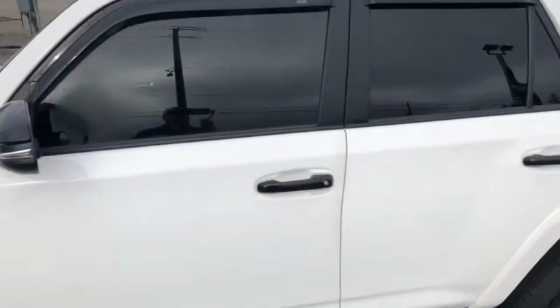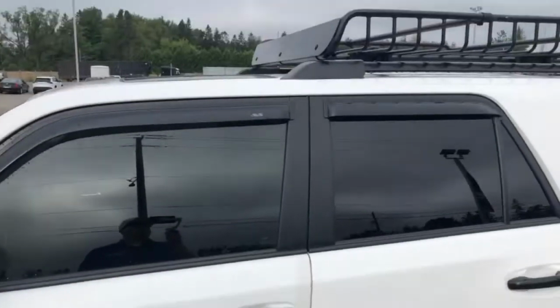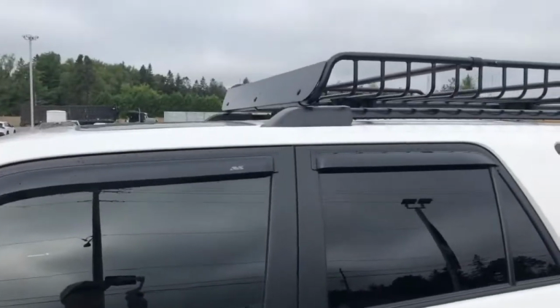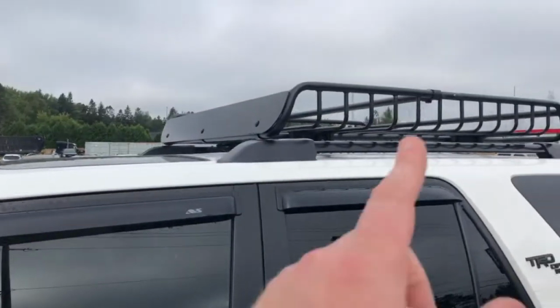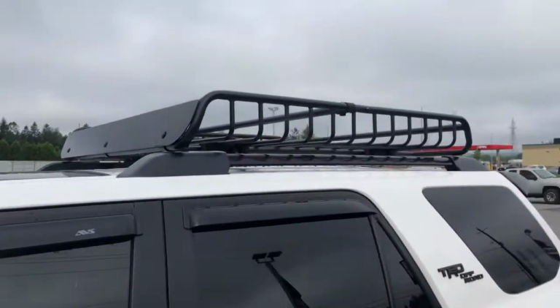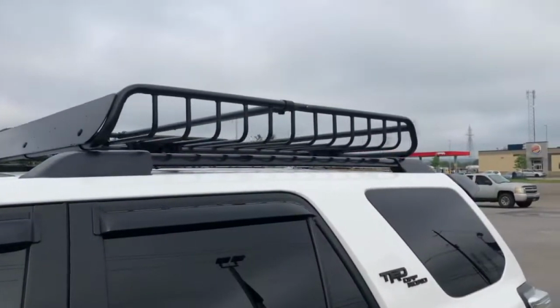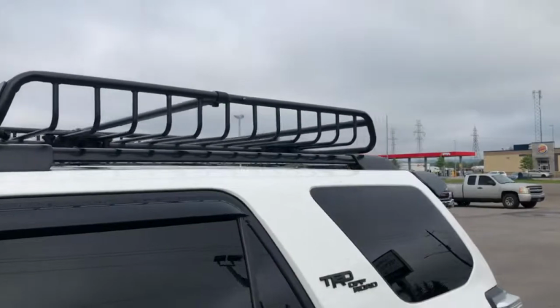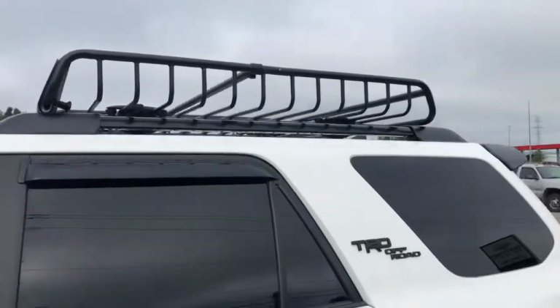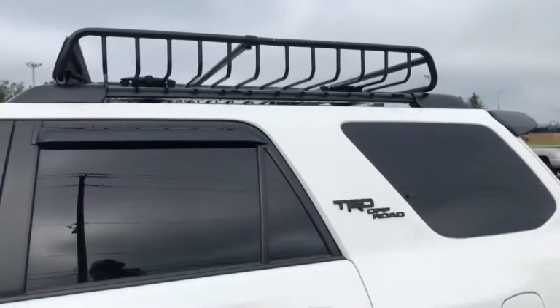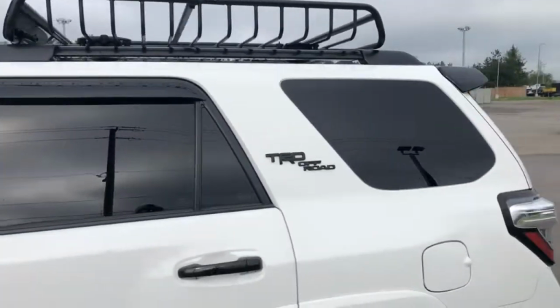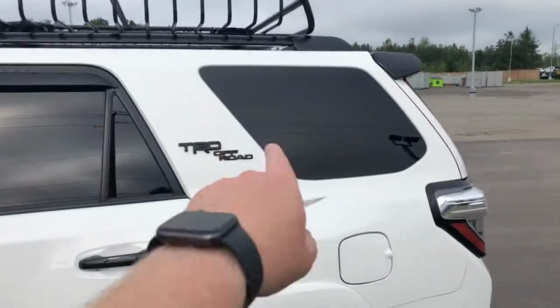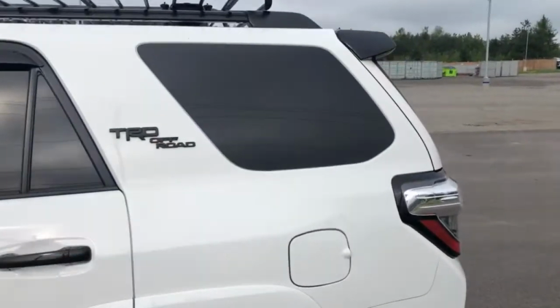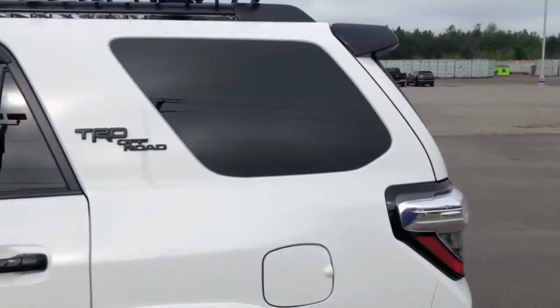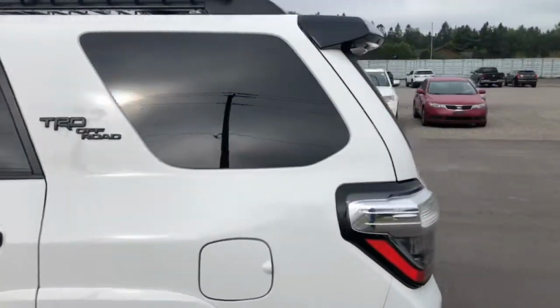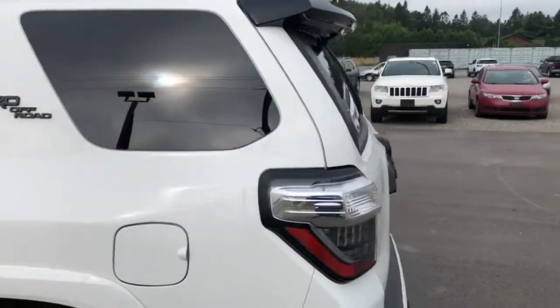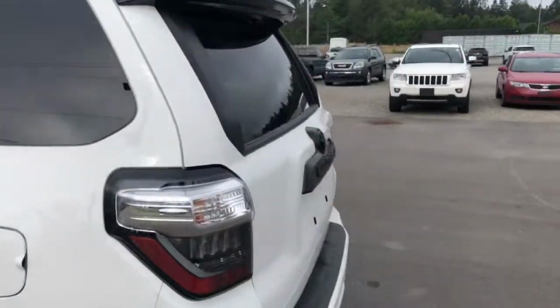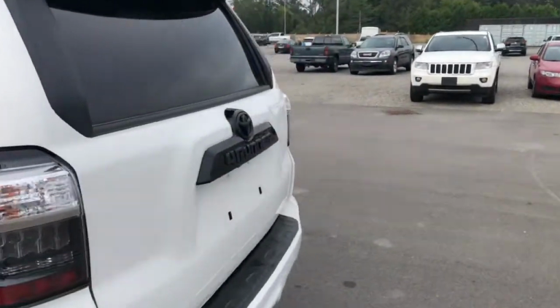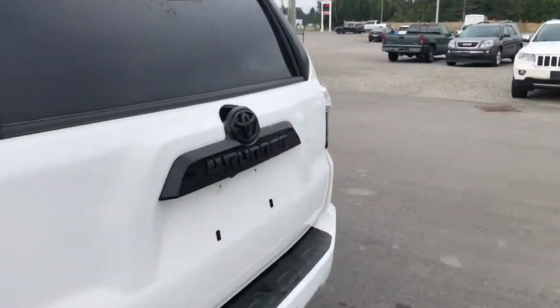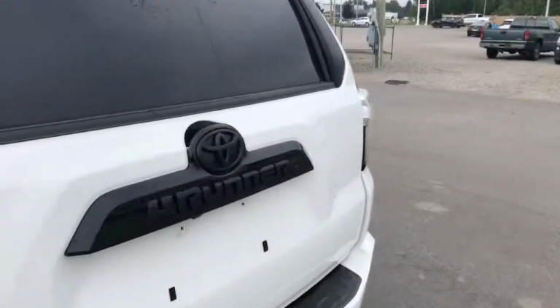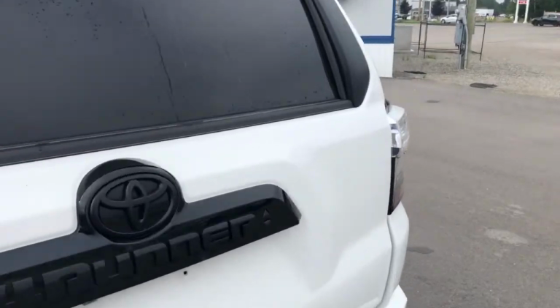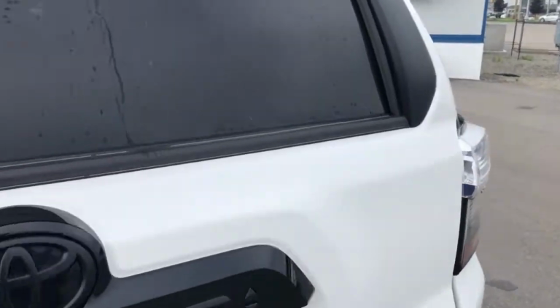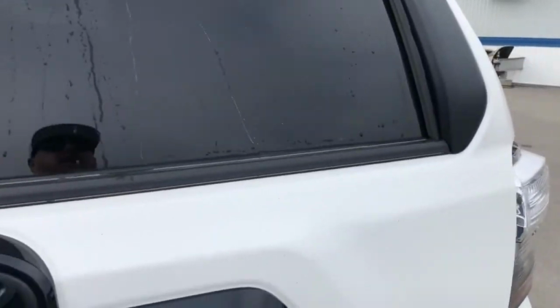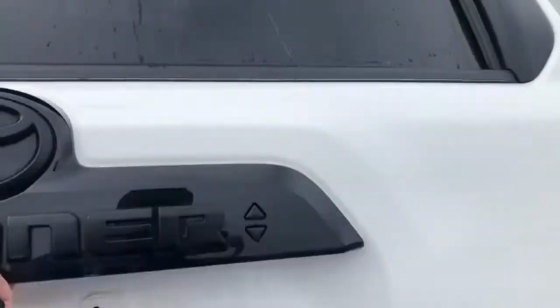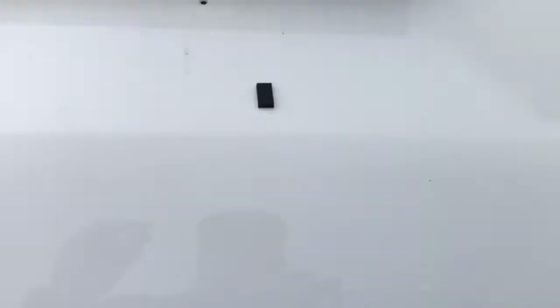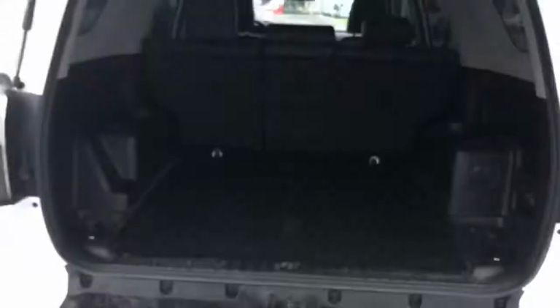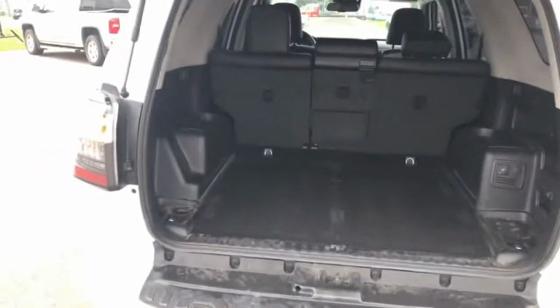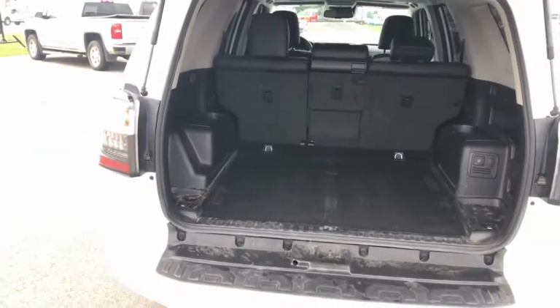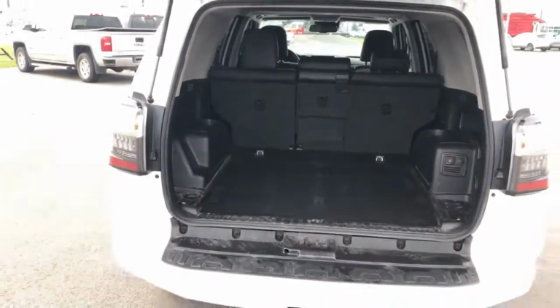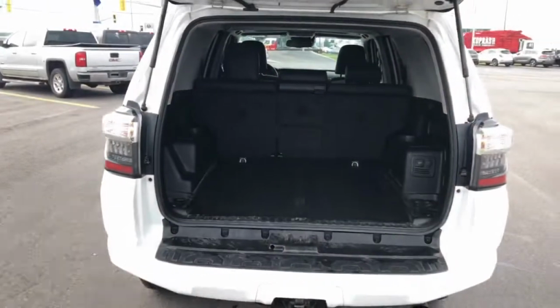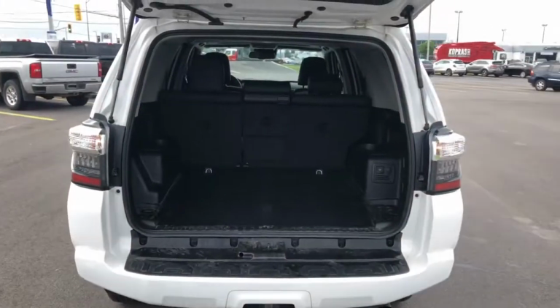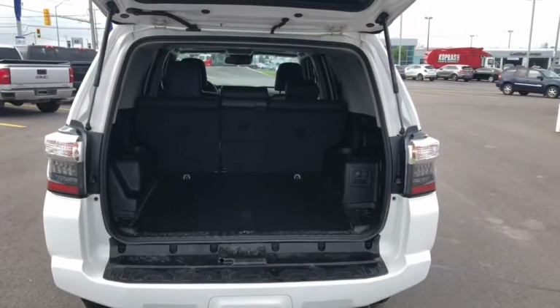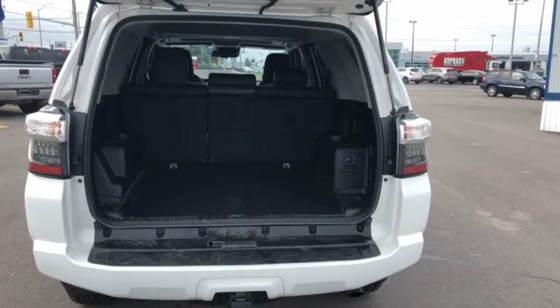The previous customer added the Yakima rack up top which looks pretty cool. I love how it has all of the black accents here. There's lots of room in the back of this one — it's a five passenger, but lots of room behind that second row.